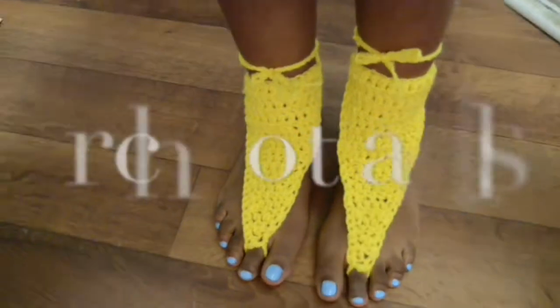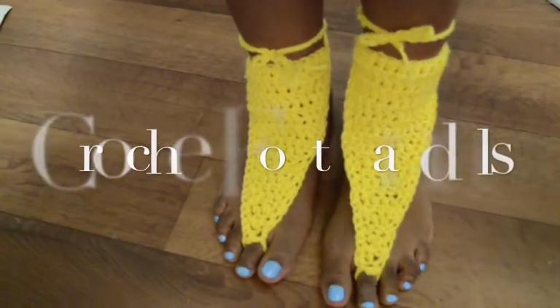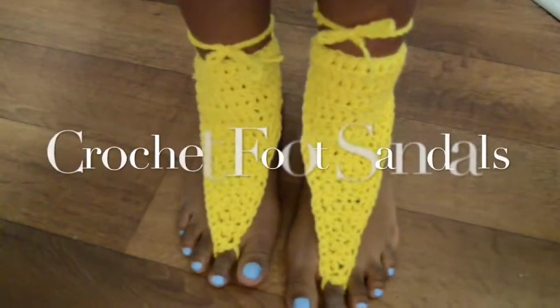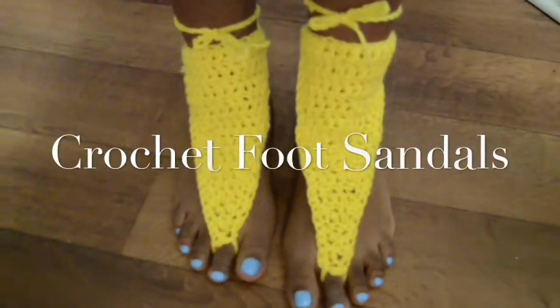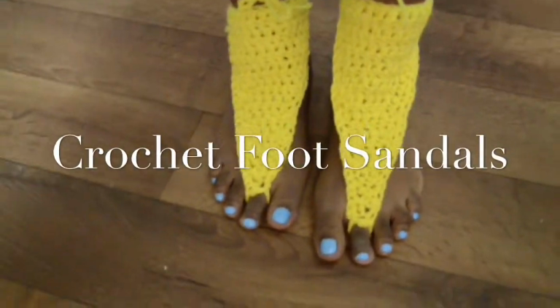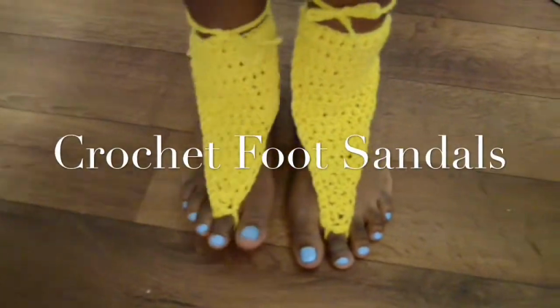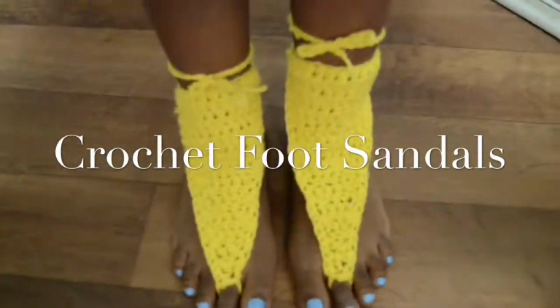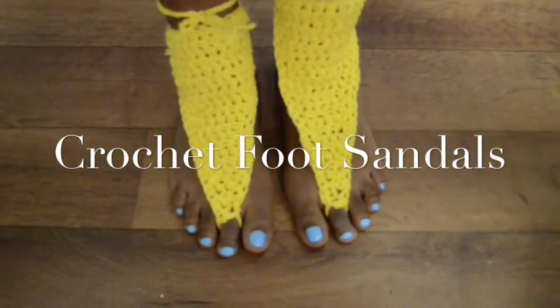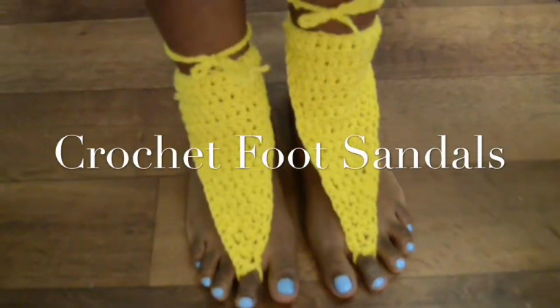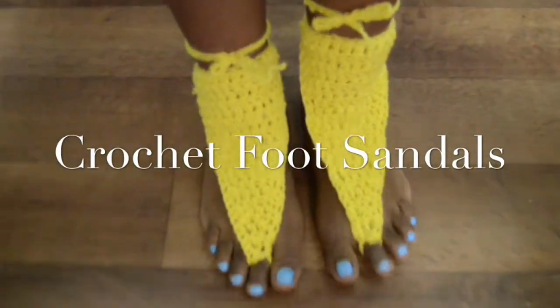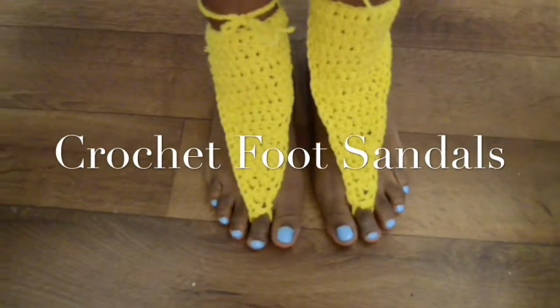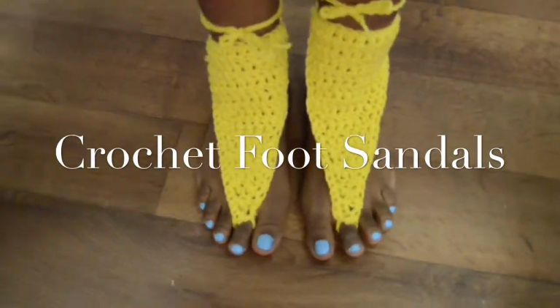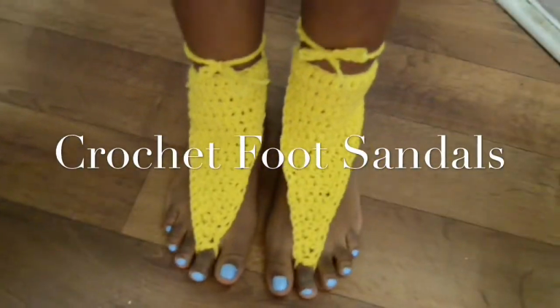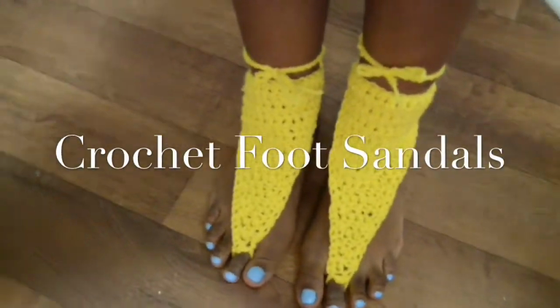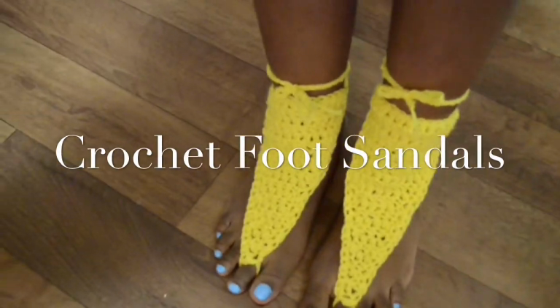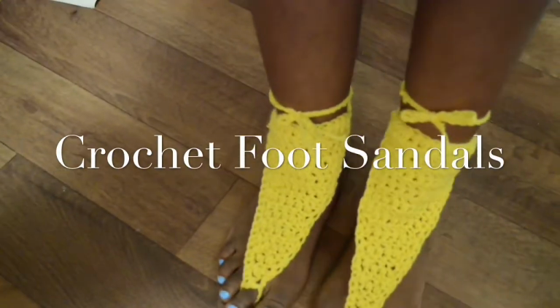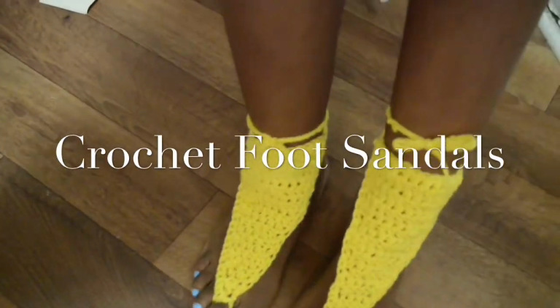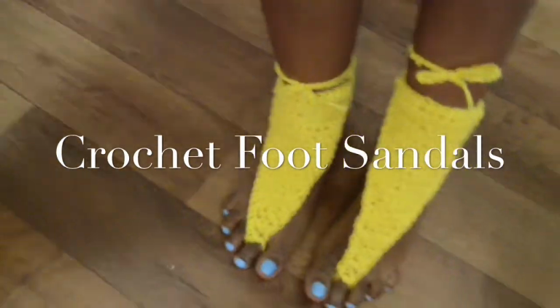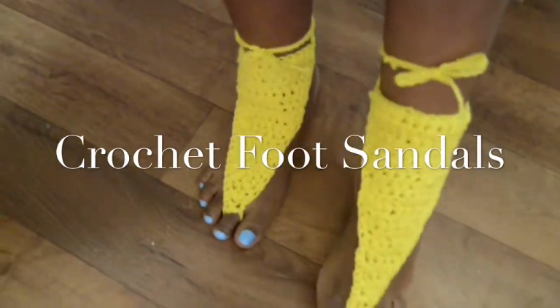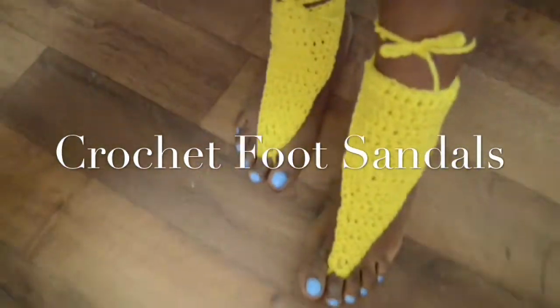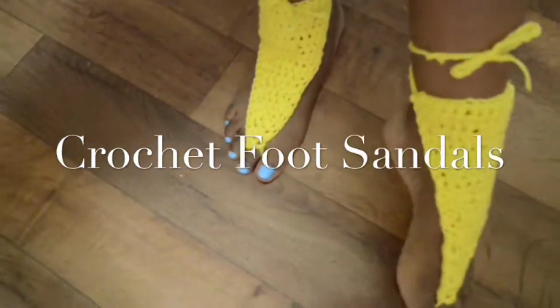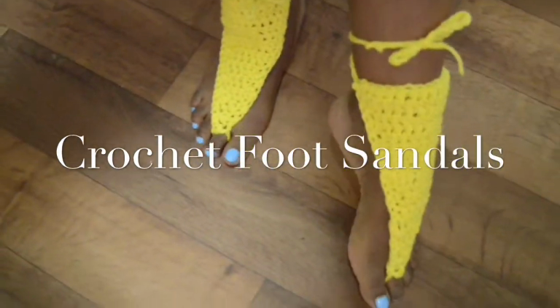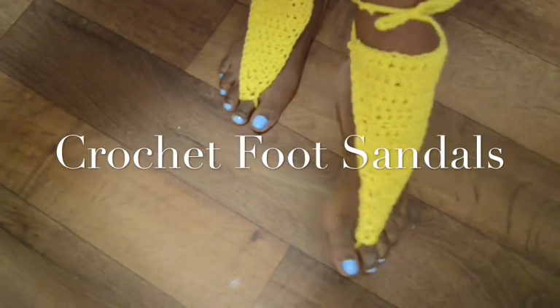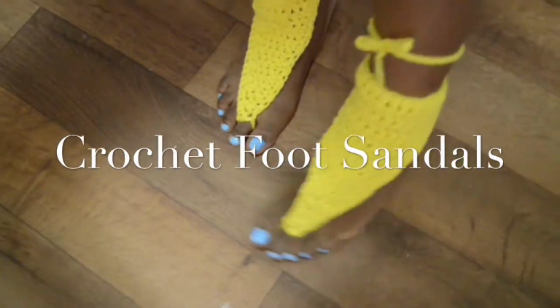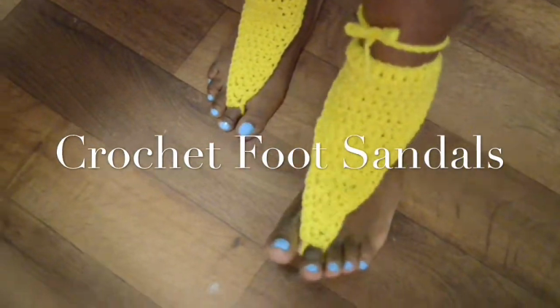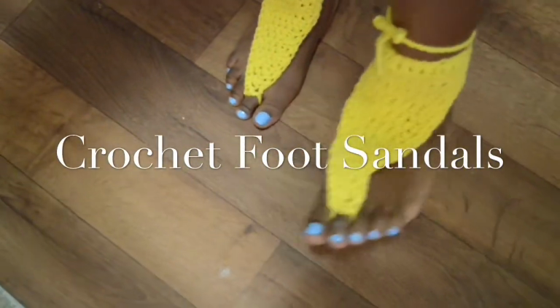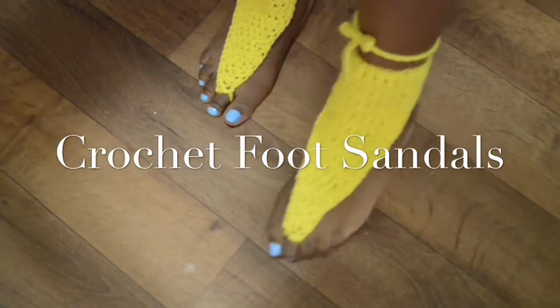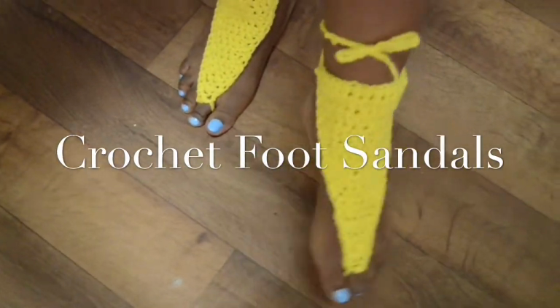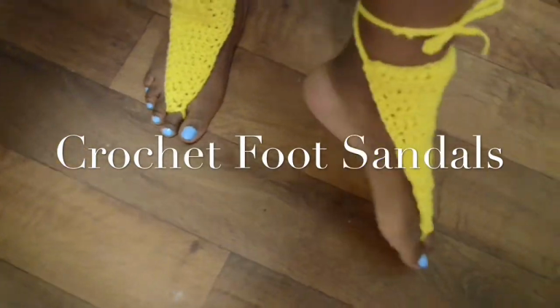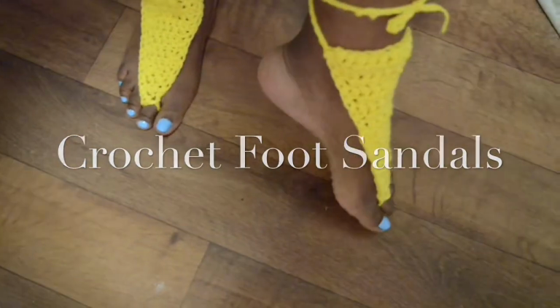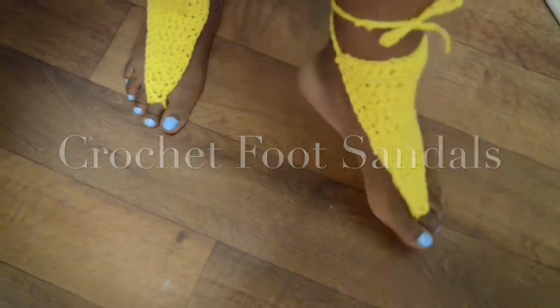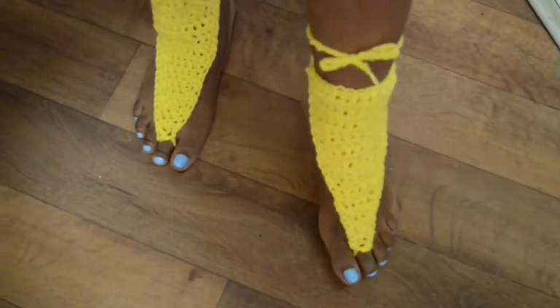Today we are just going to be making these really cute crochet foot sandals that you can wear on the beach, around the house, during yoga — pretty much anything. They're so cute and simple.